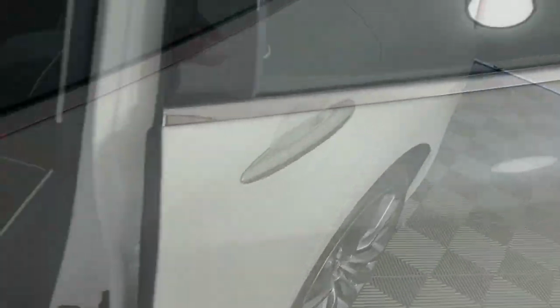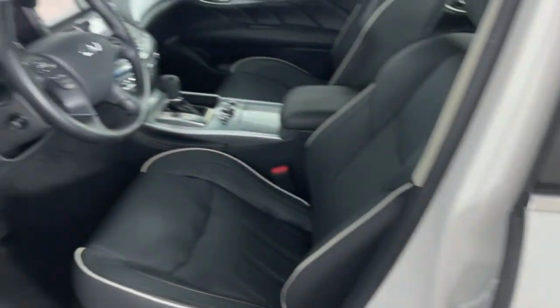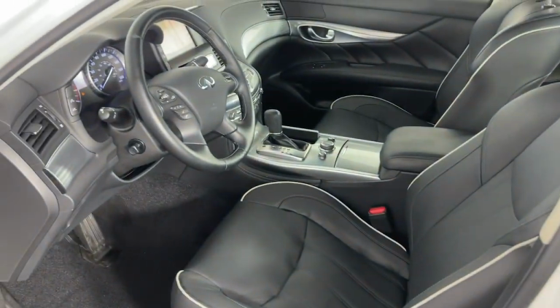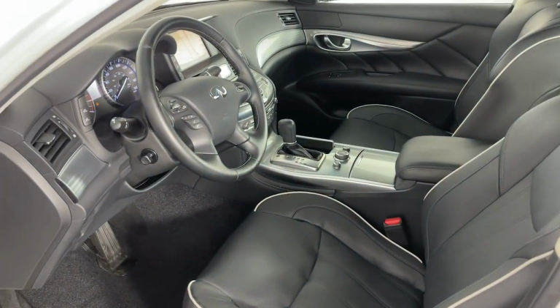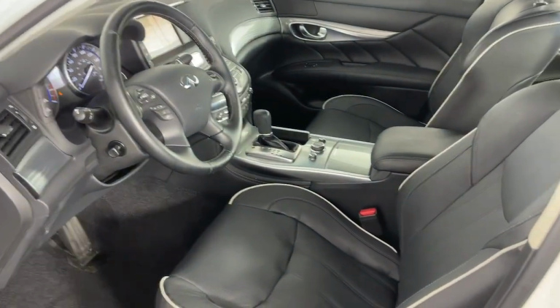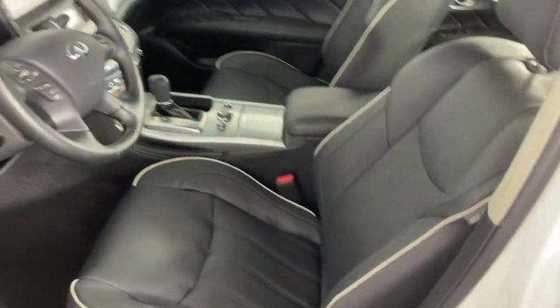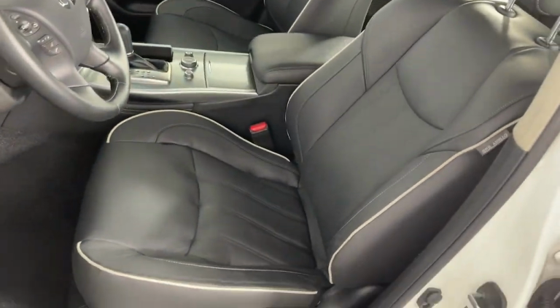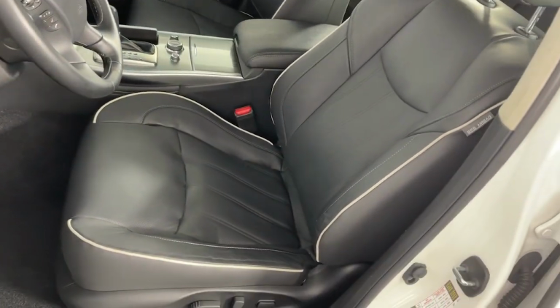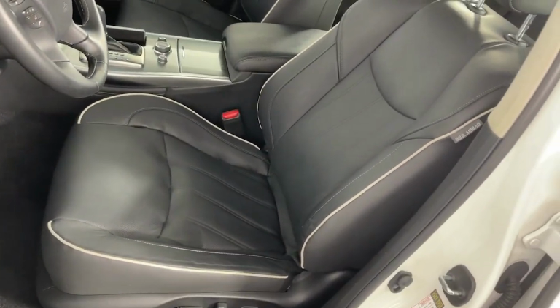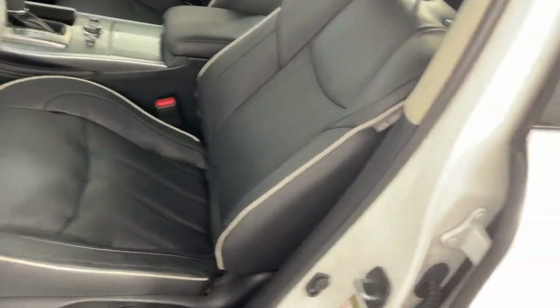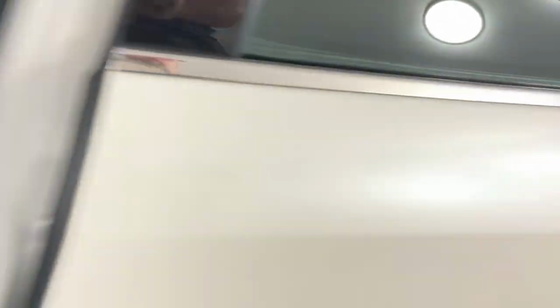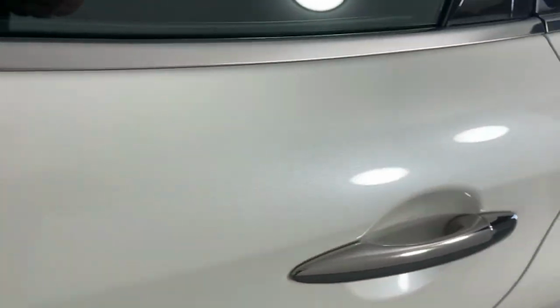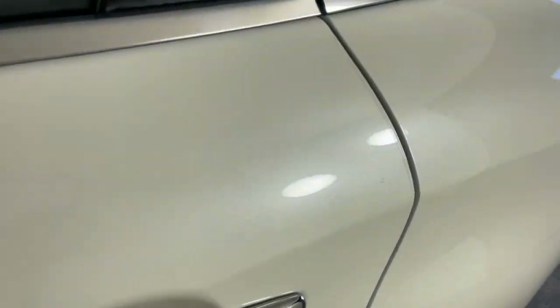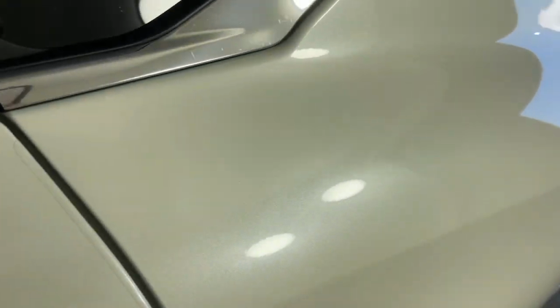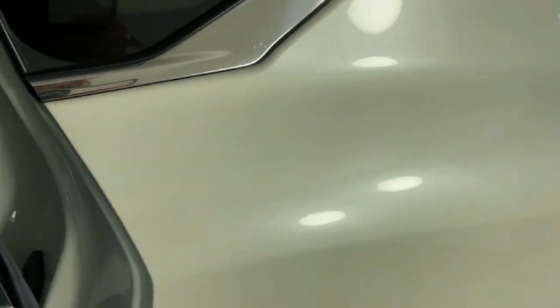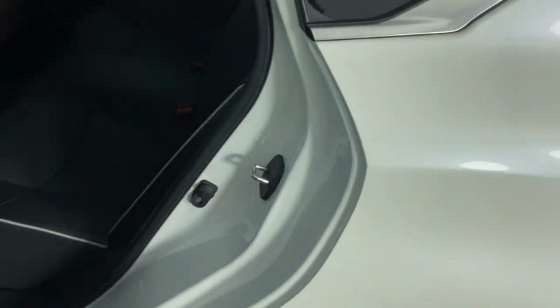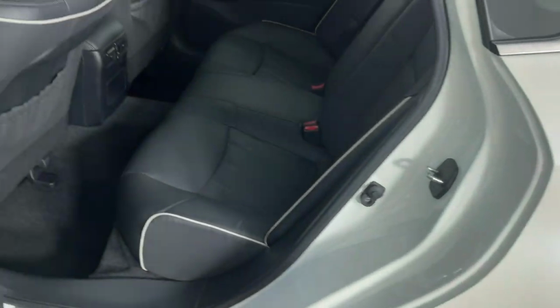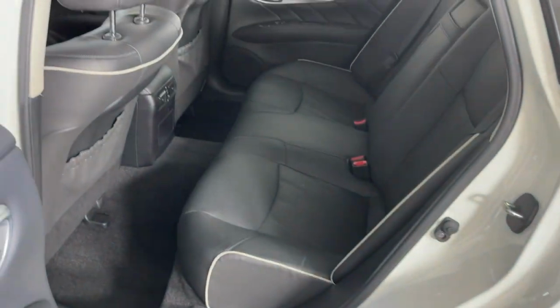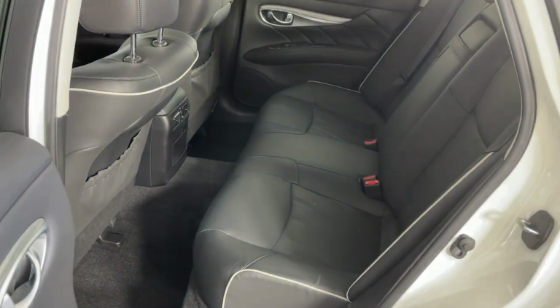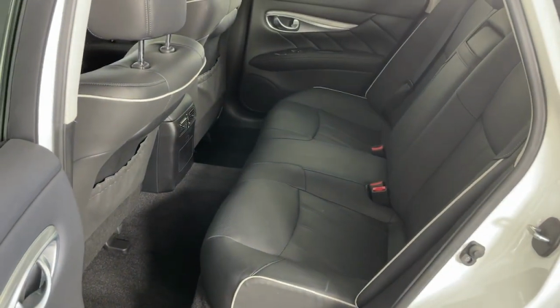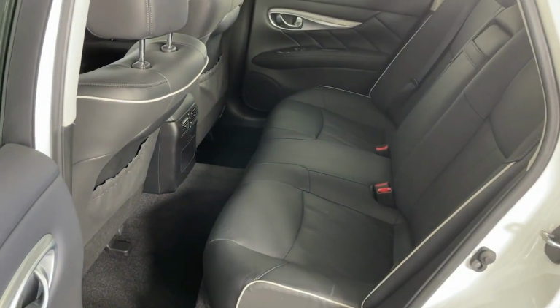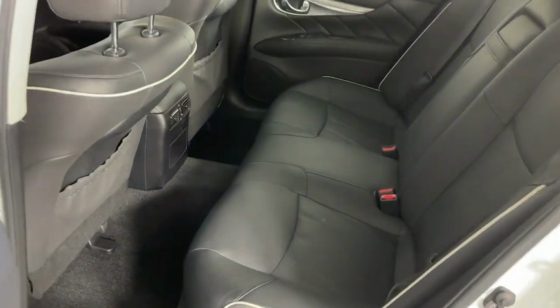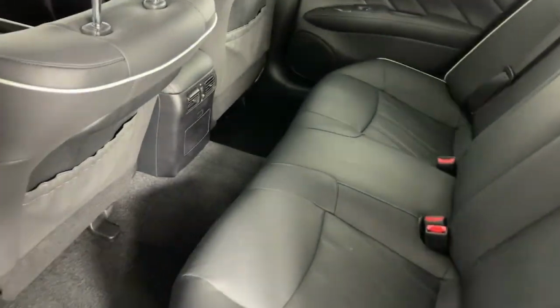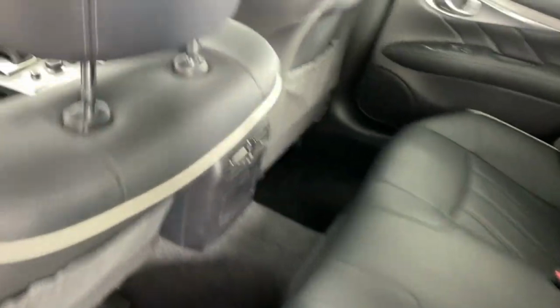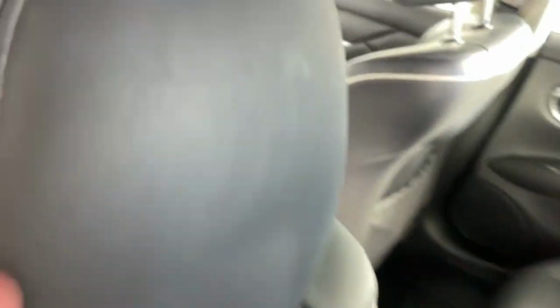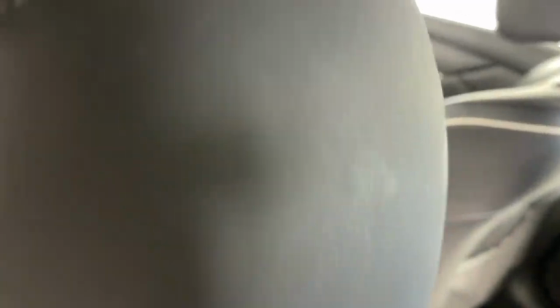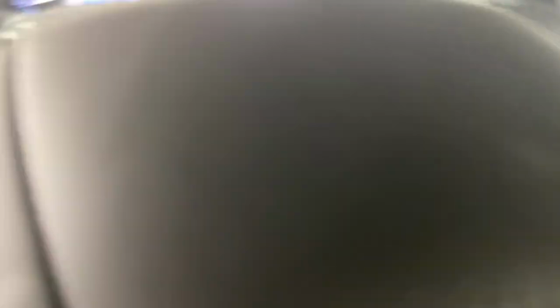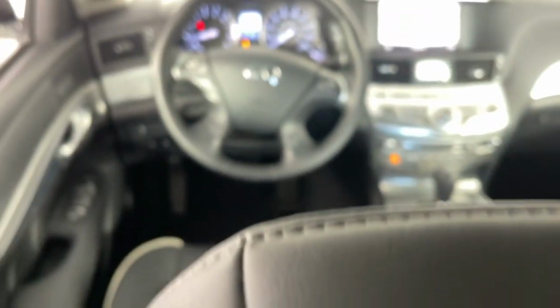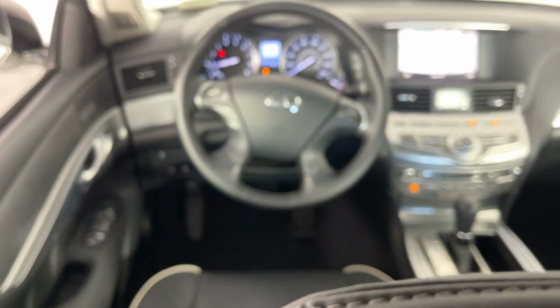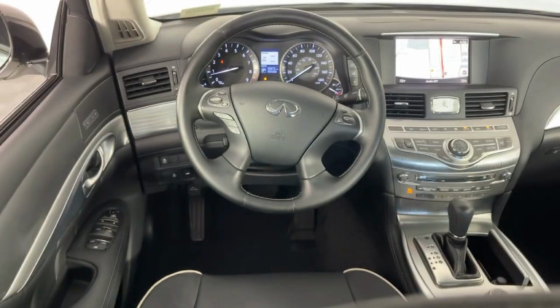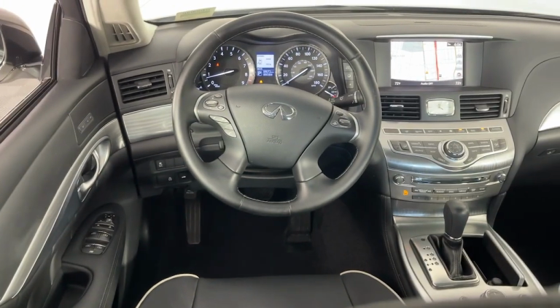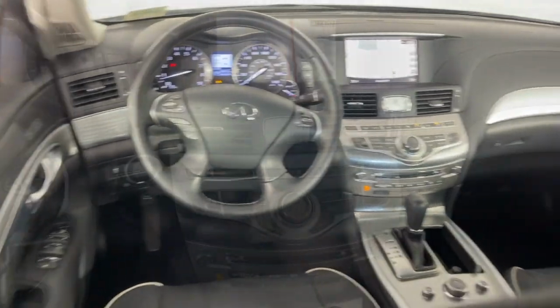Enjoy the satisfying blend of luxury and performance in this superbly crafted Q70. Treat yourself to a test drive today. Our staff will toss you the keys and give you an outstanding customer experience.